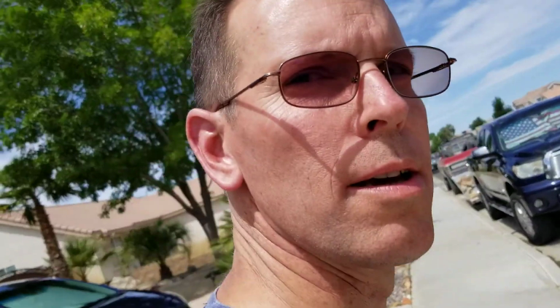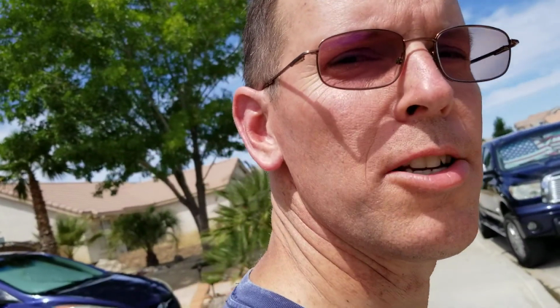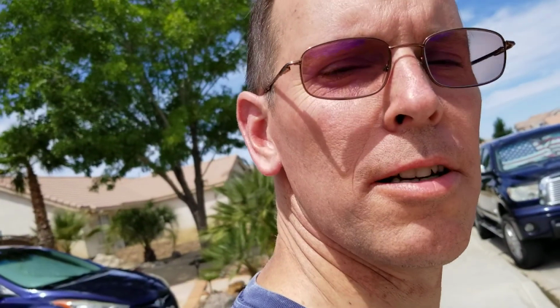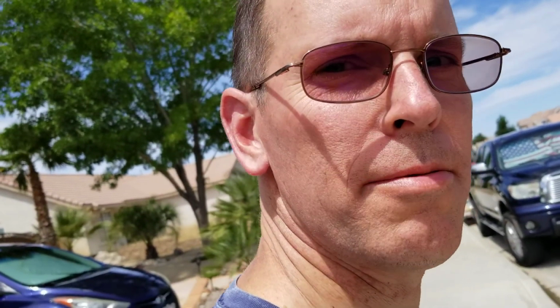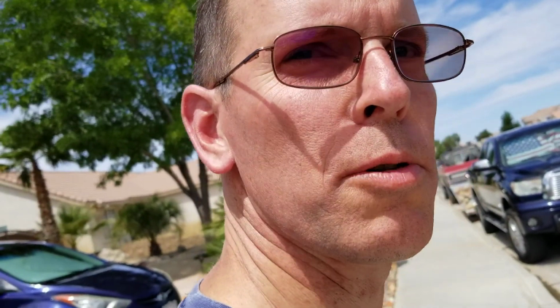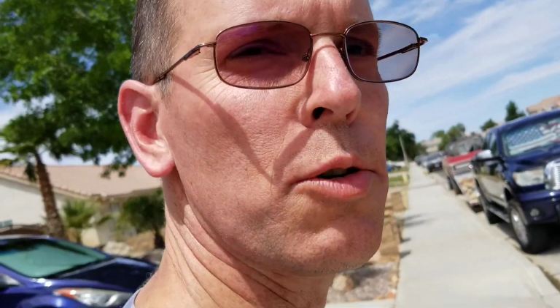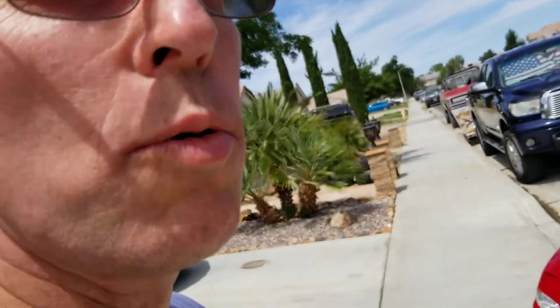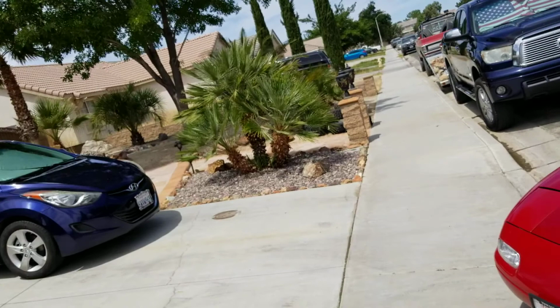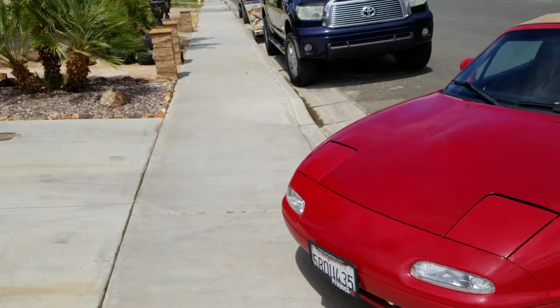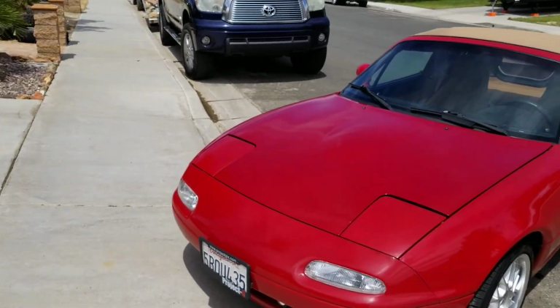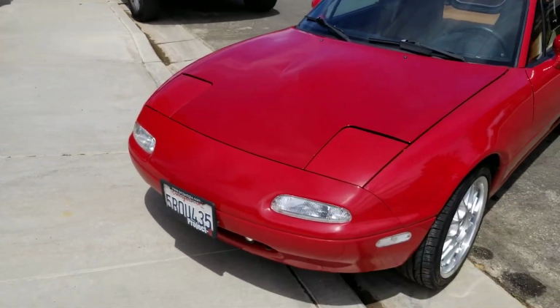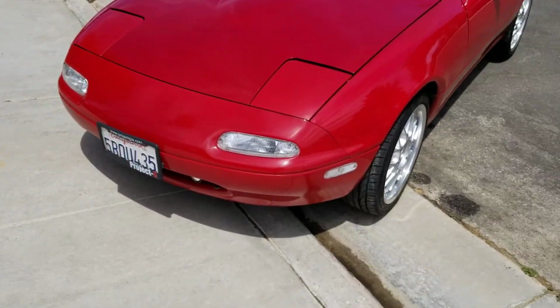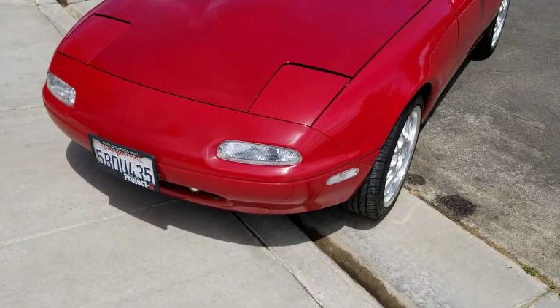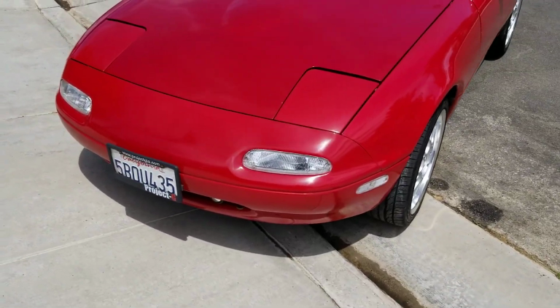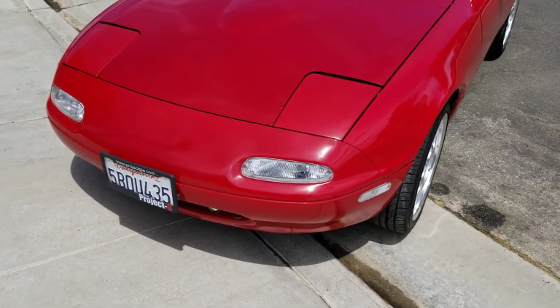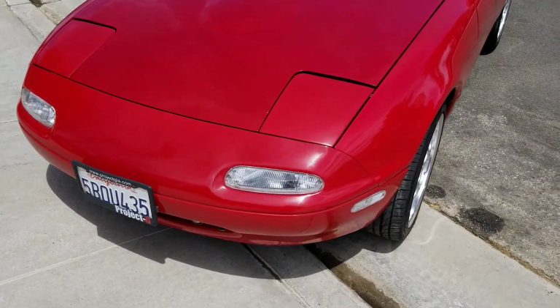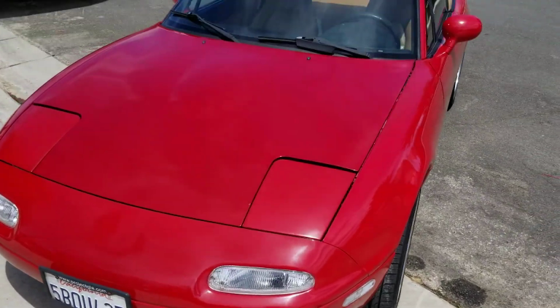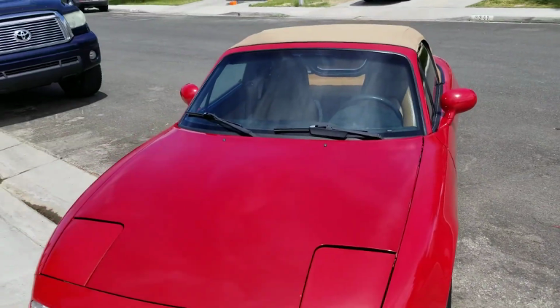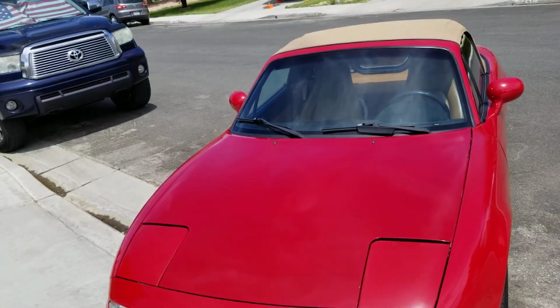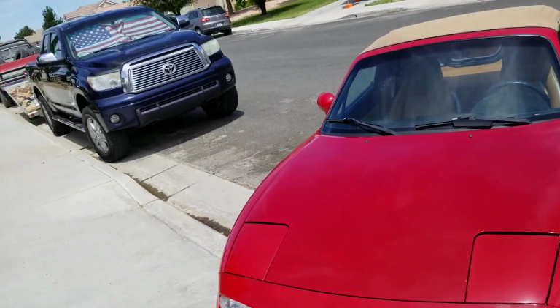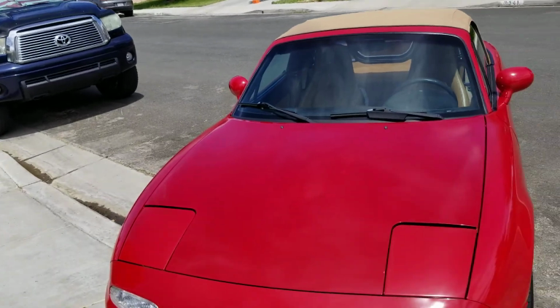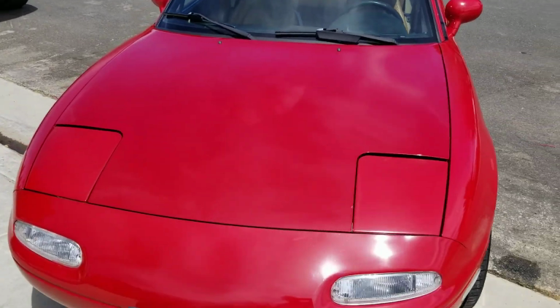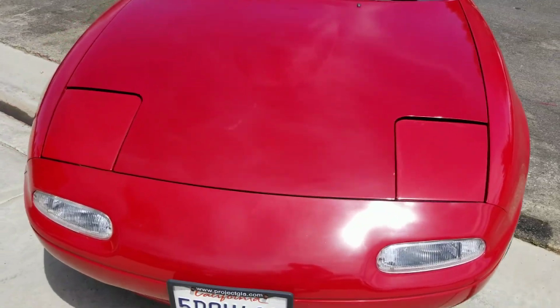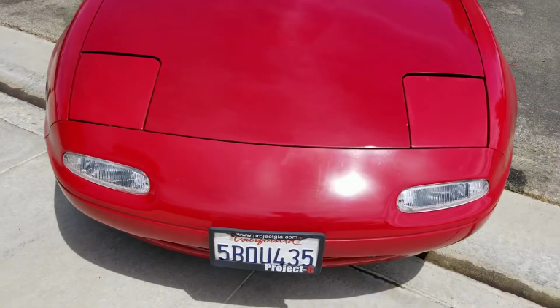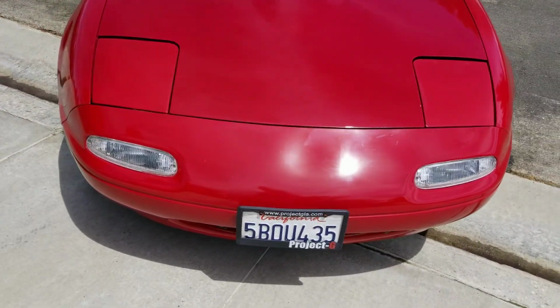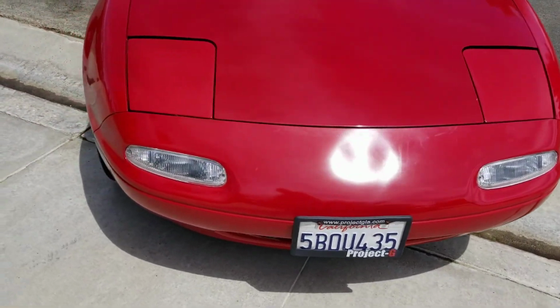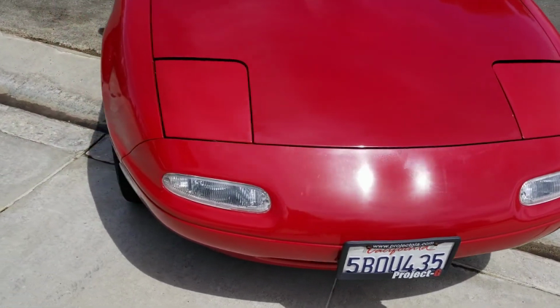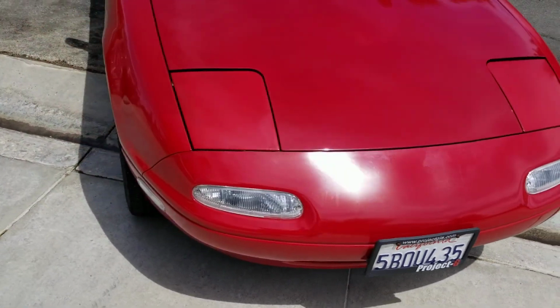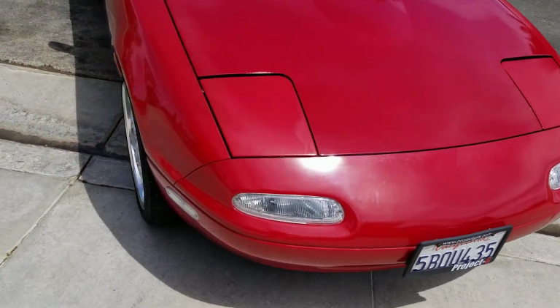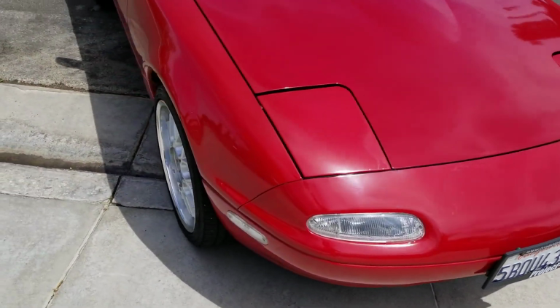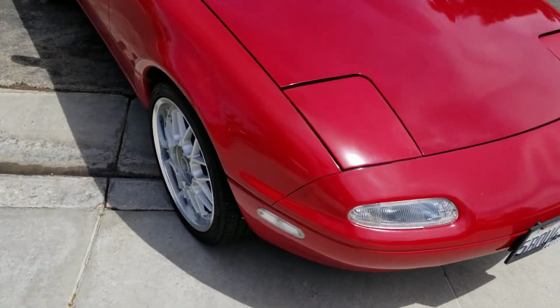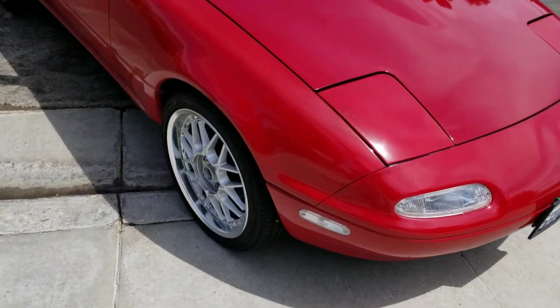Hey Josh, I'm Todd. I just wanted to give you a quick little walk-around video so you can see the car. Her nickname is Annie — red hair like Annie in the movie, Little Orphan Annie.